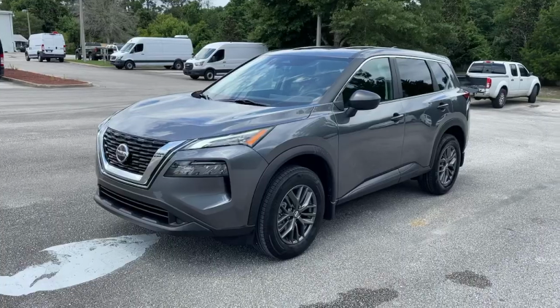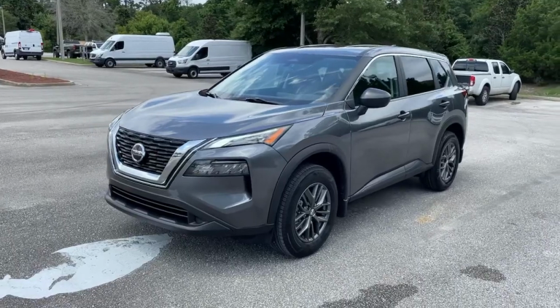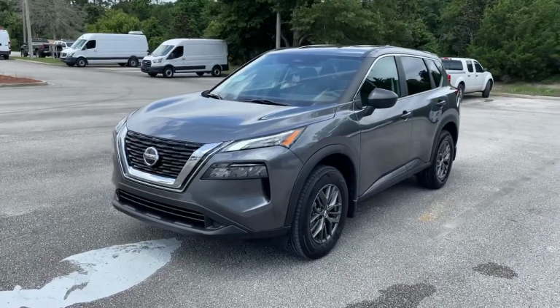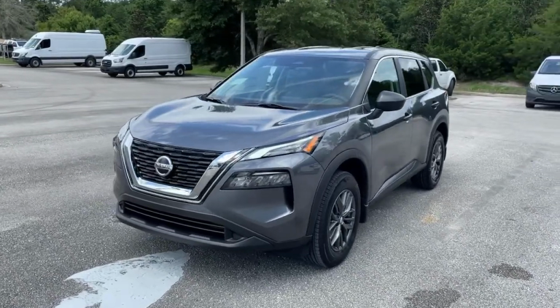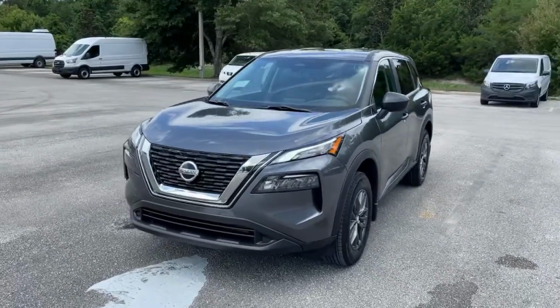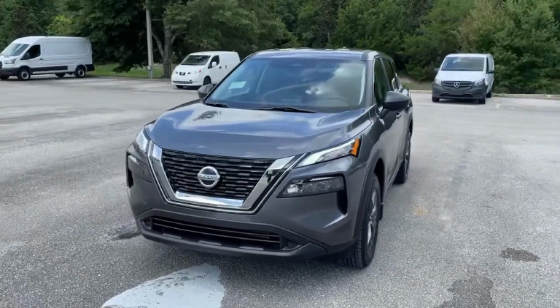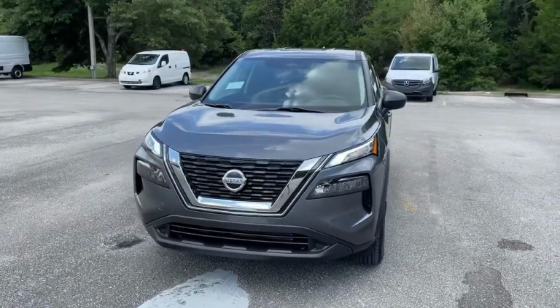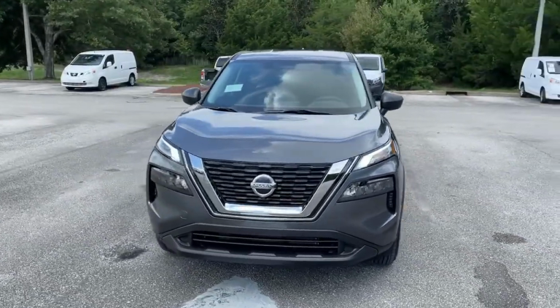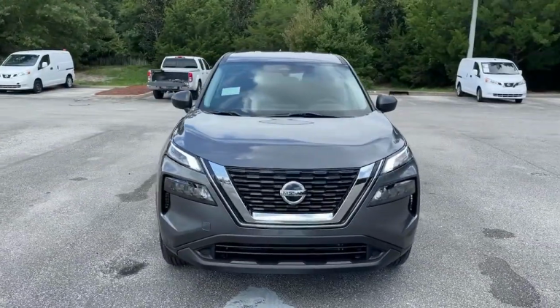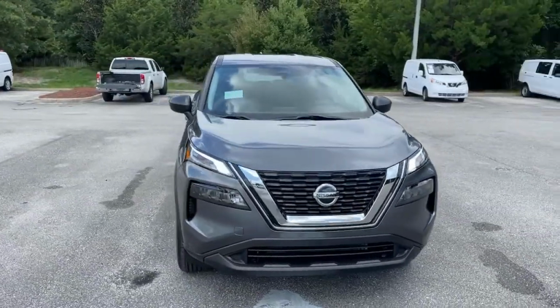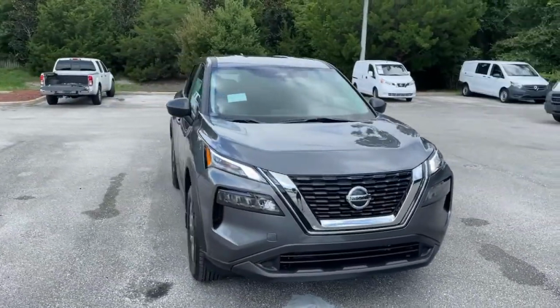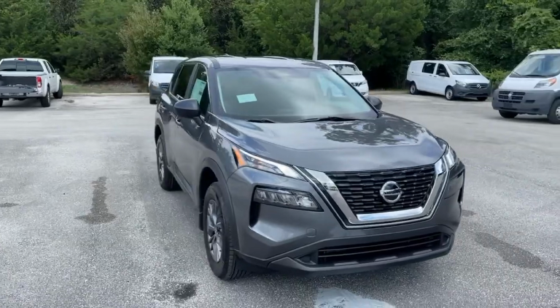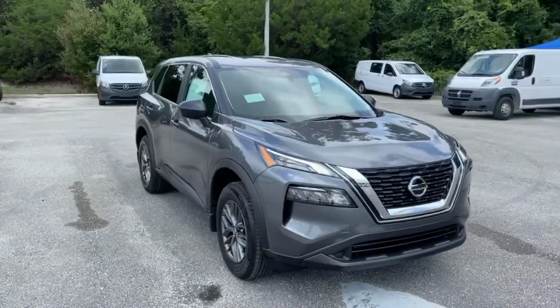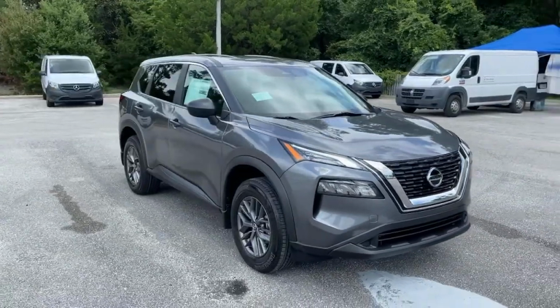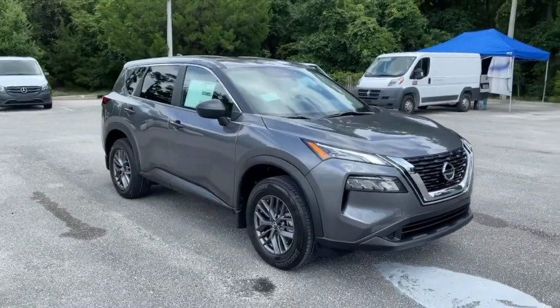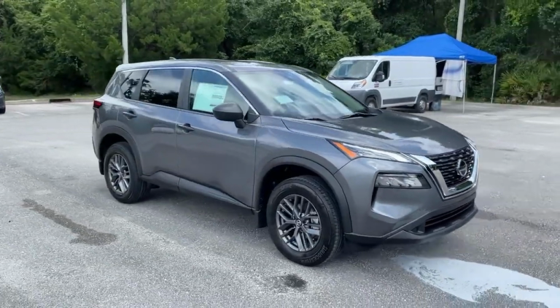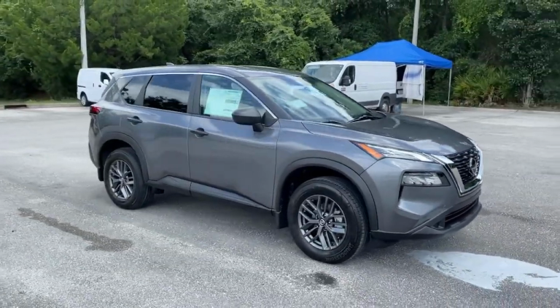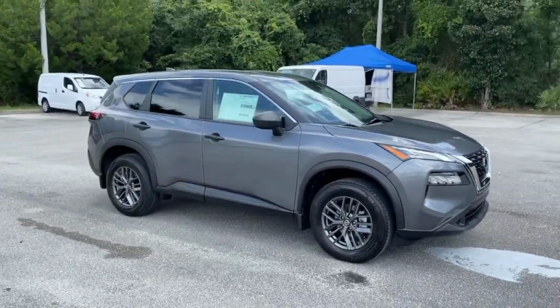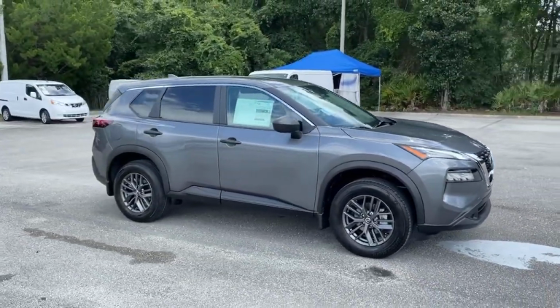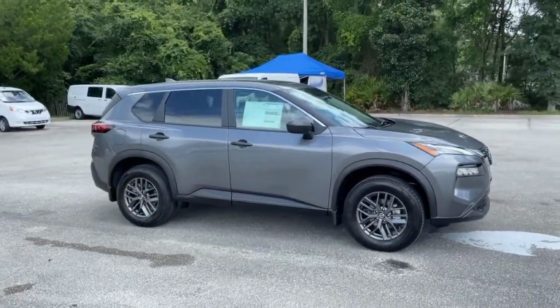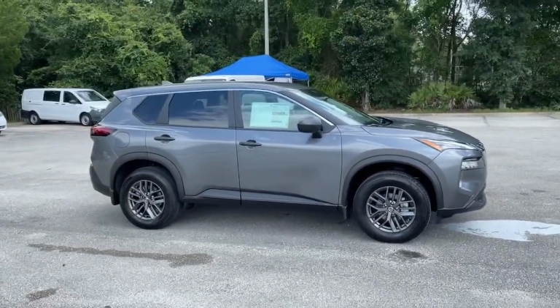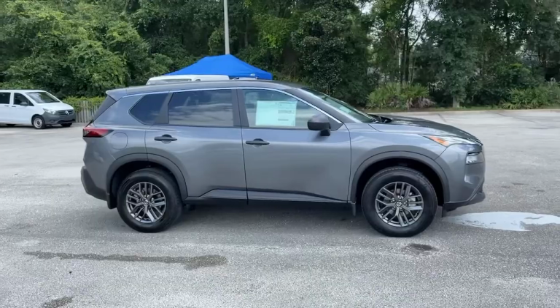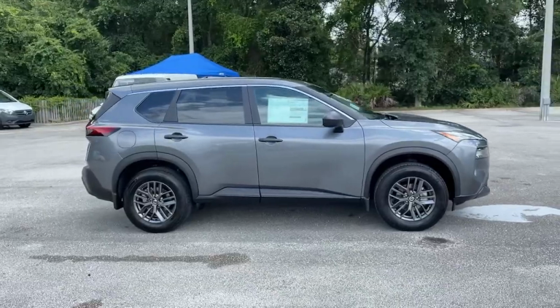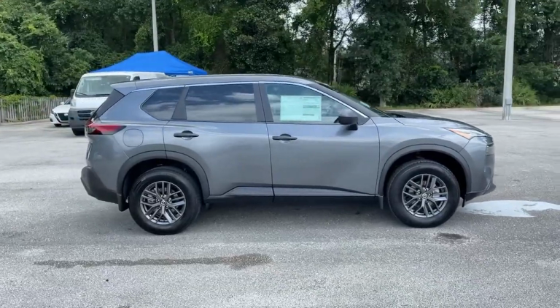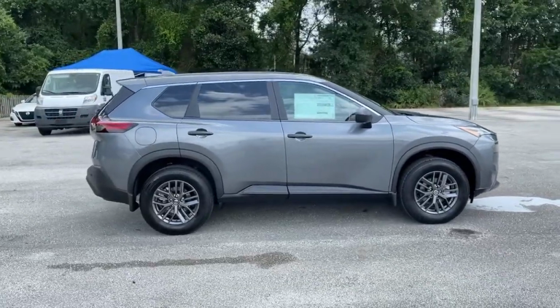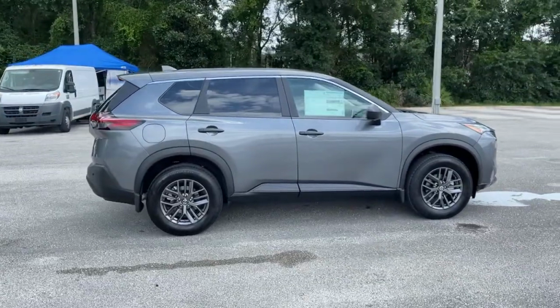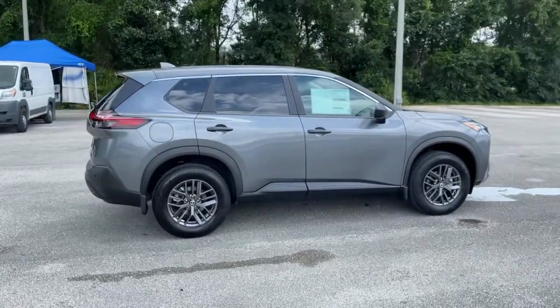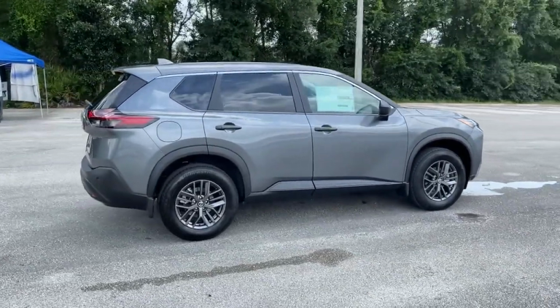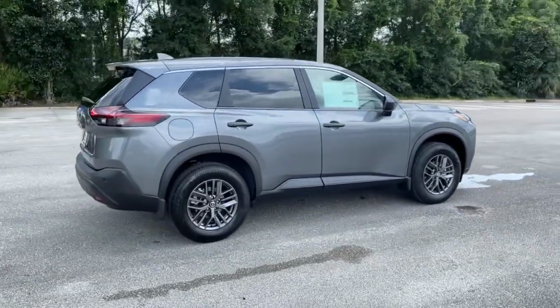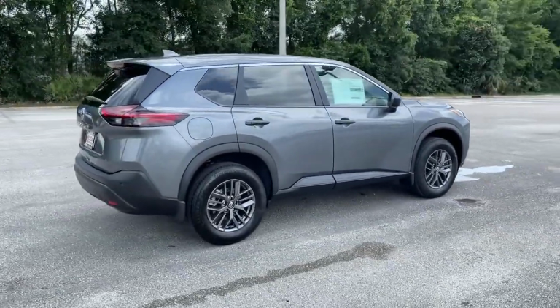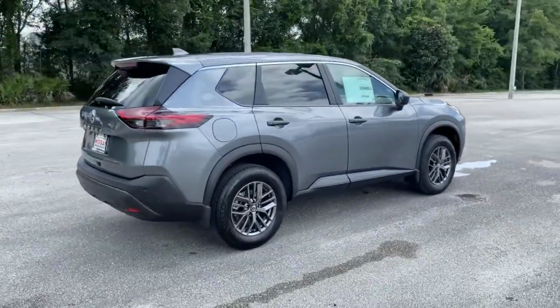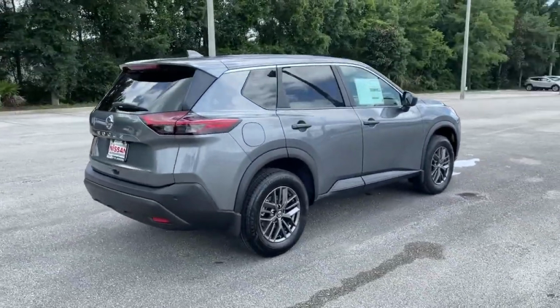Check out this 2021 Nissan Rogue. Start planning your family road trips in this comfortable, well-equipped Rogue. This clever crossover offers plenty of space and thoughtful creature comforts to keep your crew relaxed and eager for adventure.